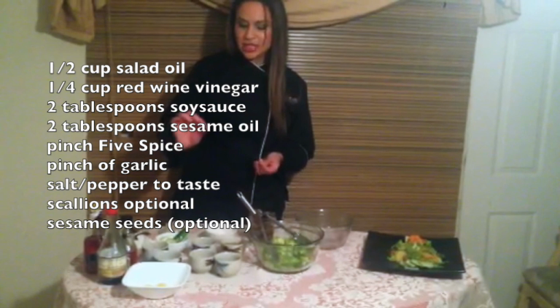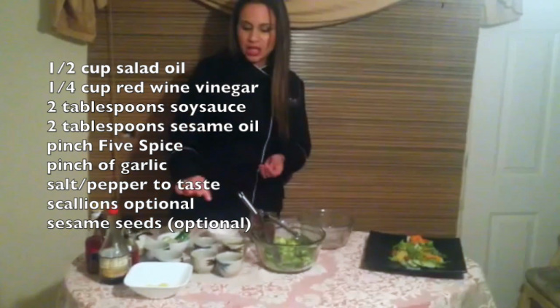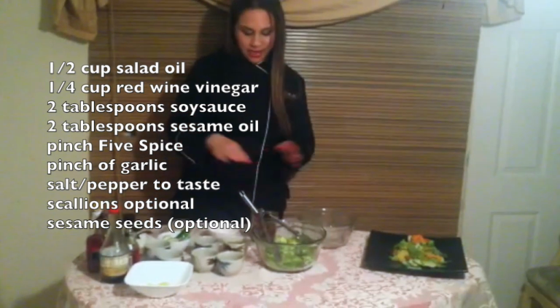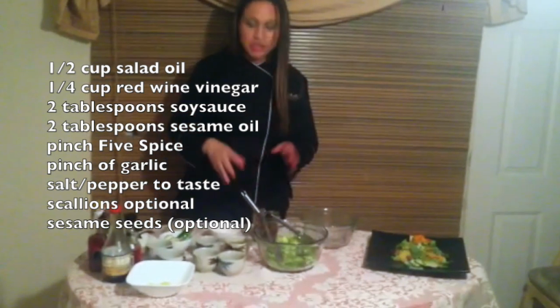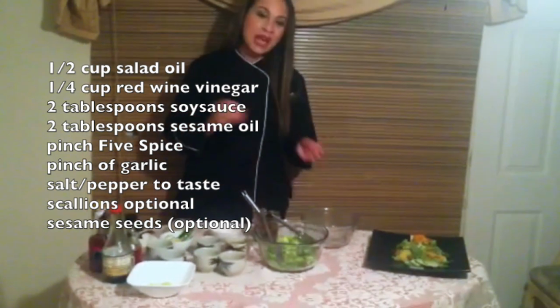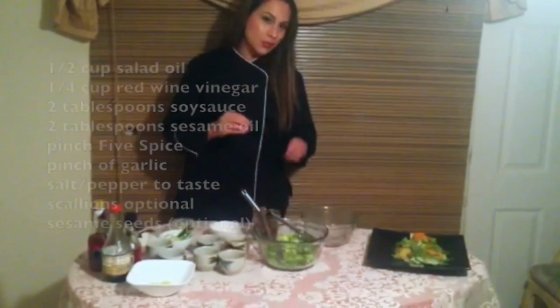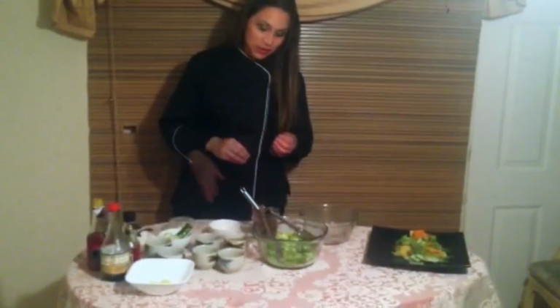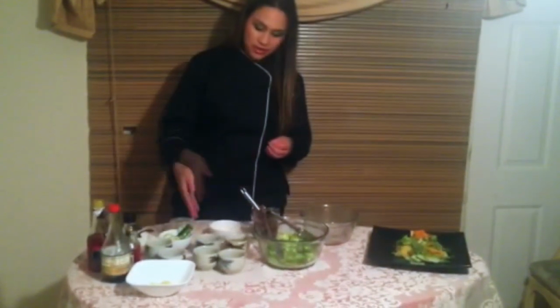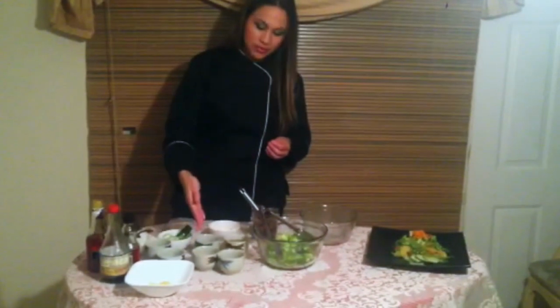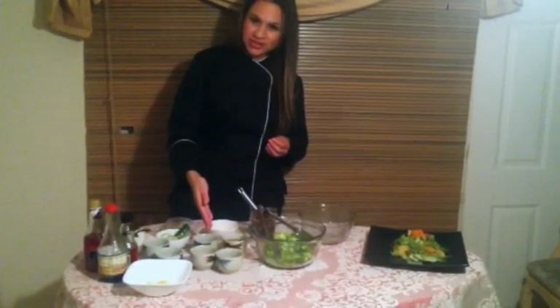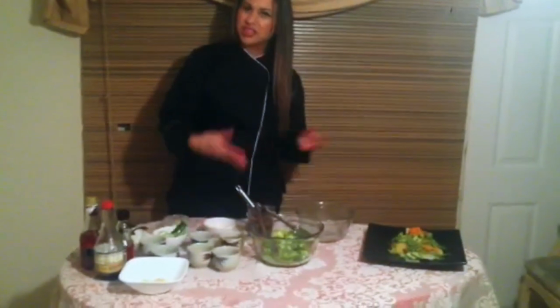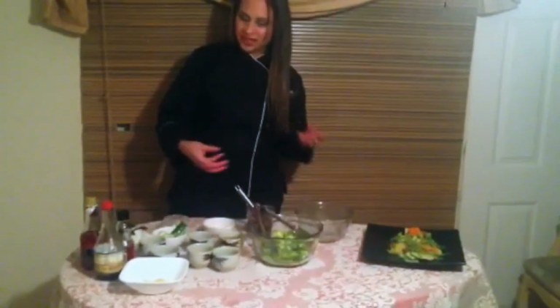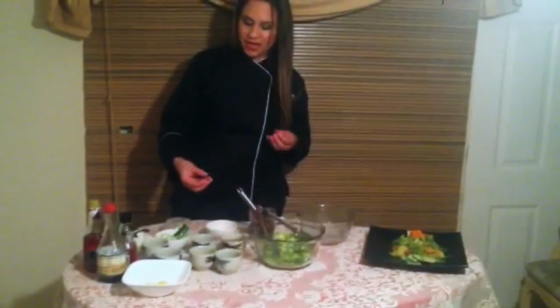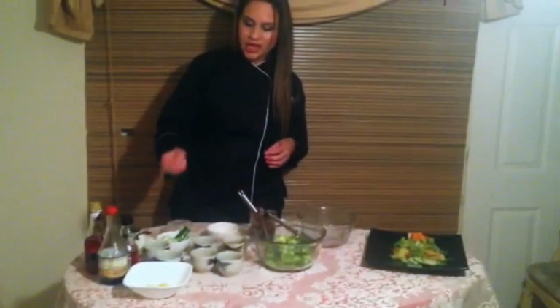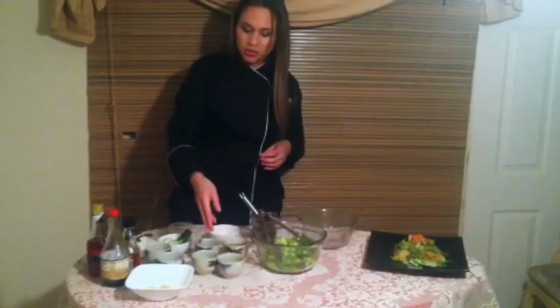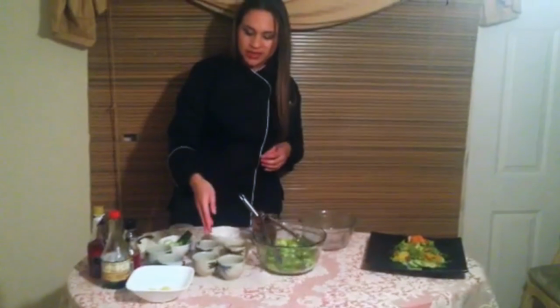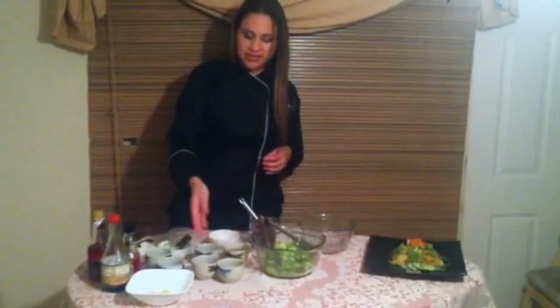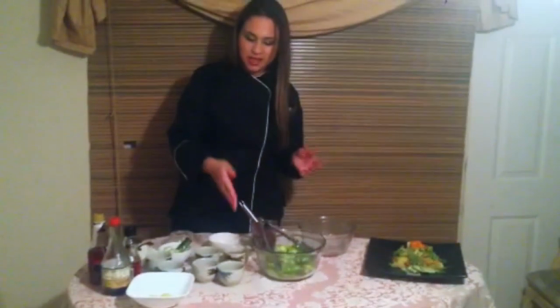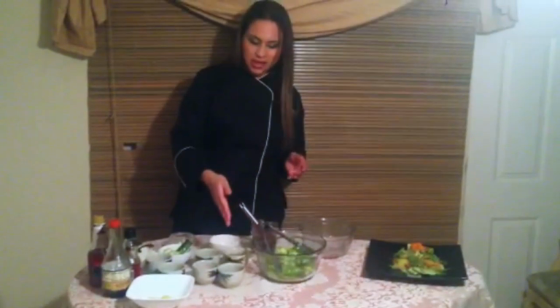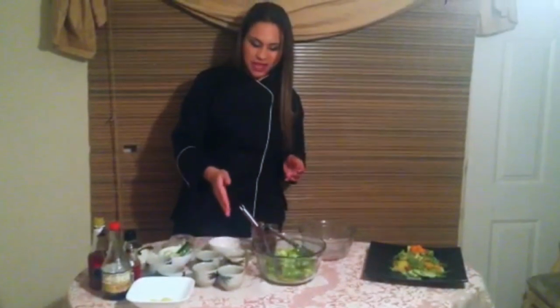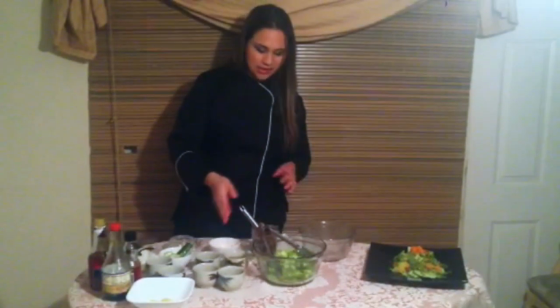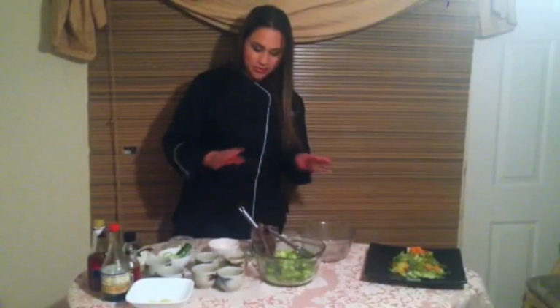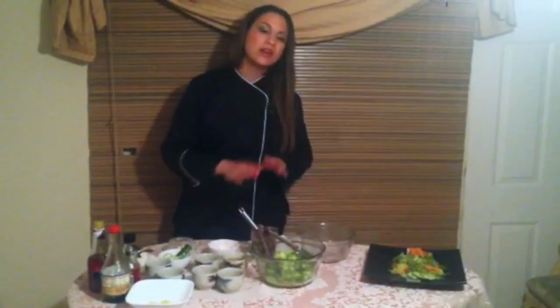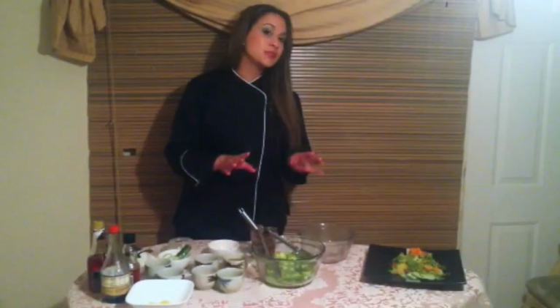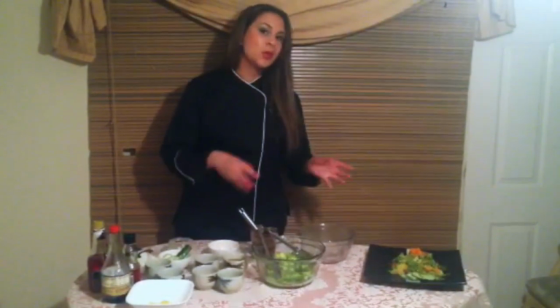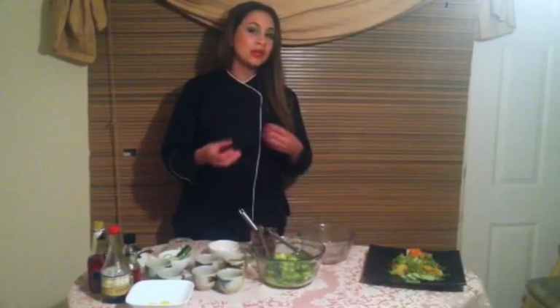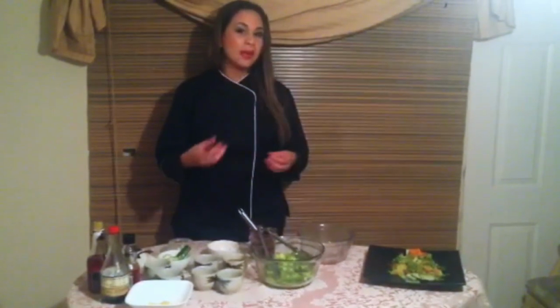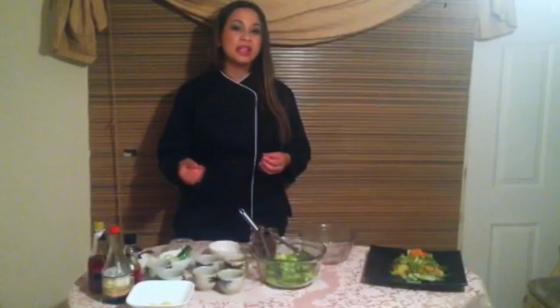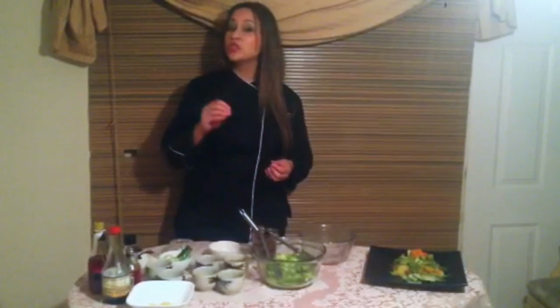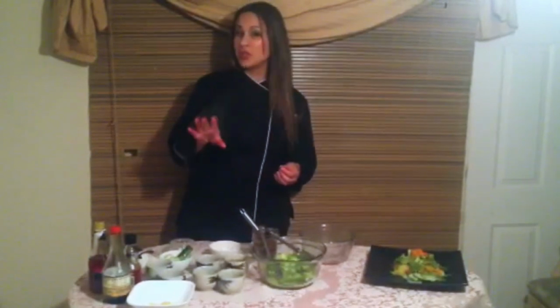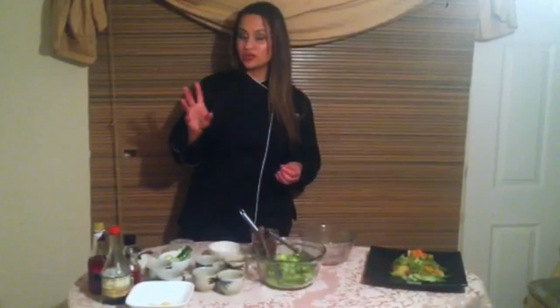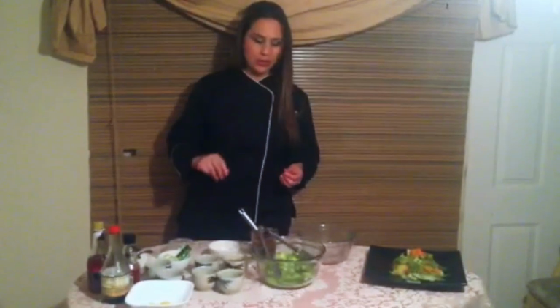From there on you can add on more ingredients — the bird's eye chili if you like spice, a little bit of sesame seeds, scallions — but from here on it's up to you, it's all about your palate. Even a little sweetness goes a long way.